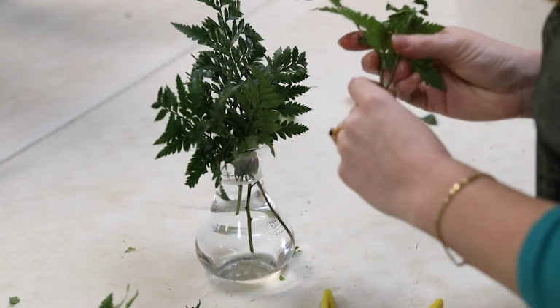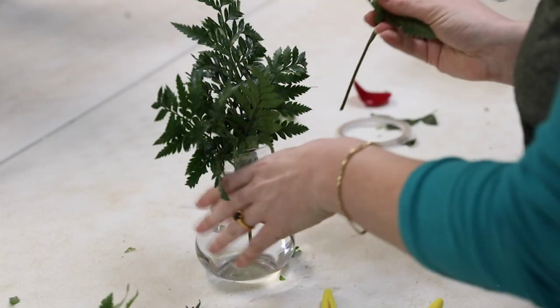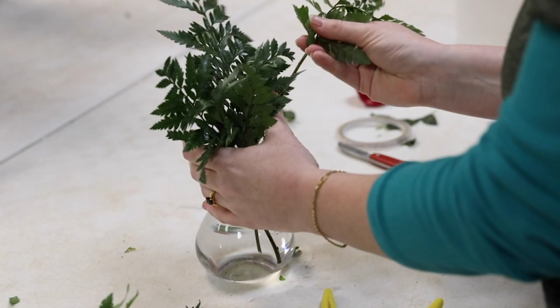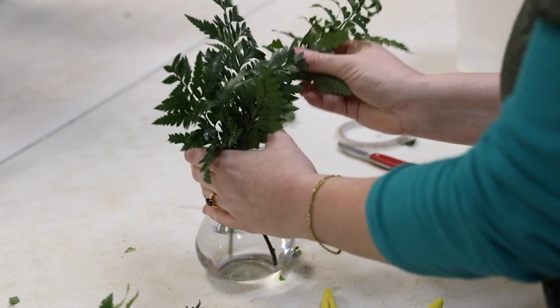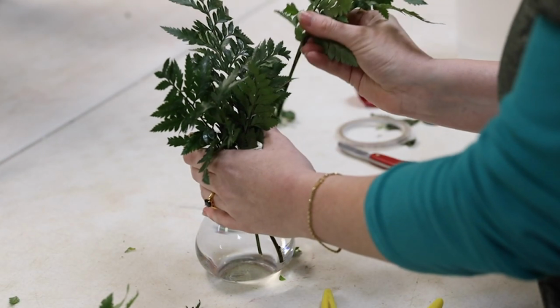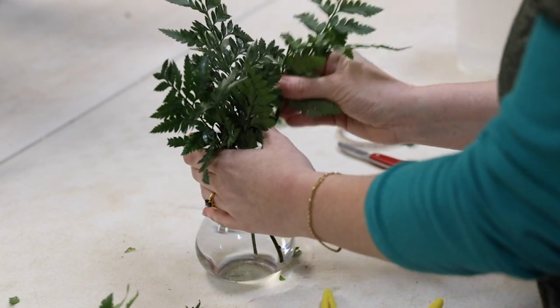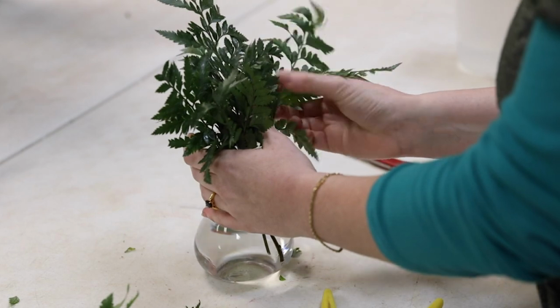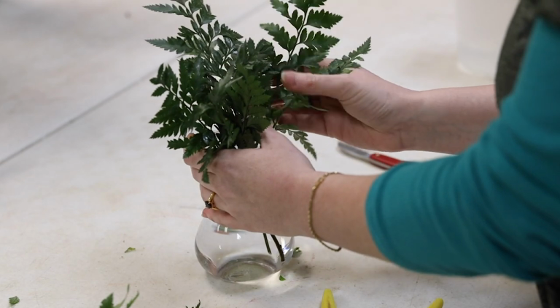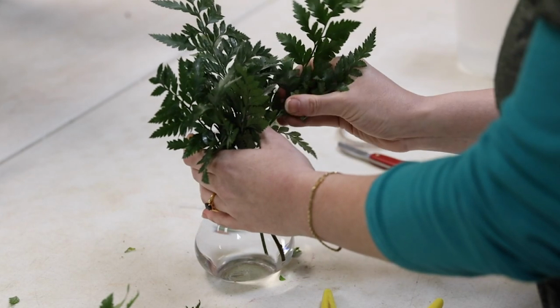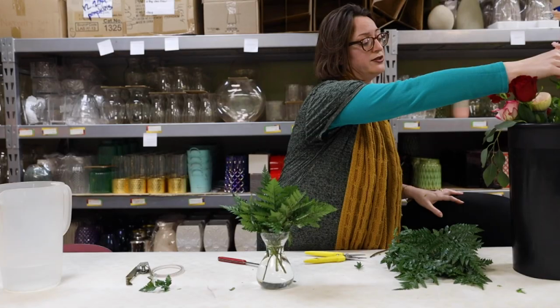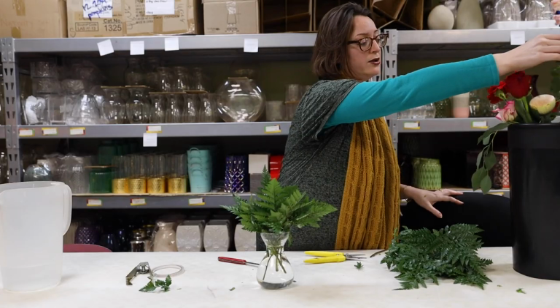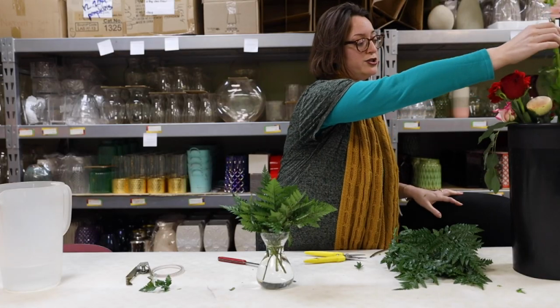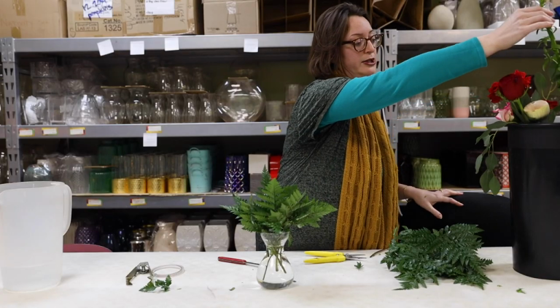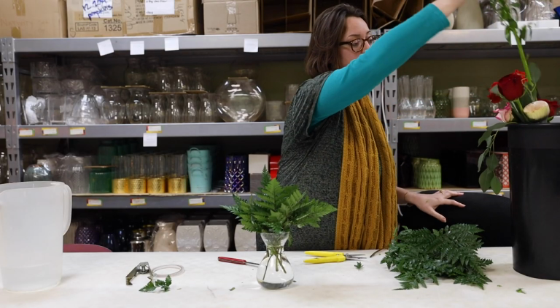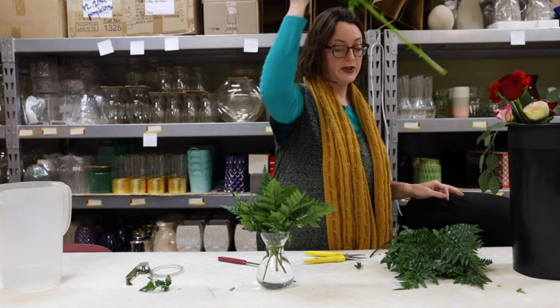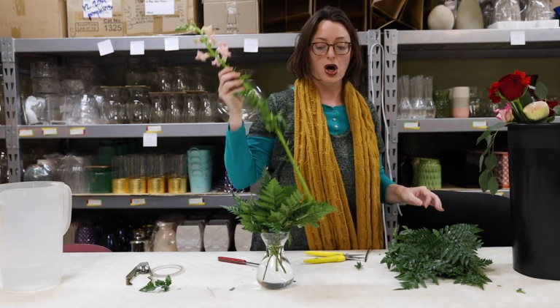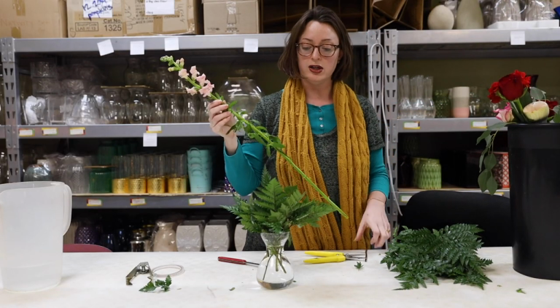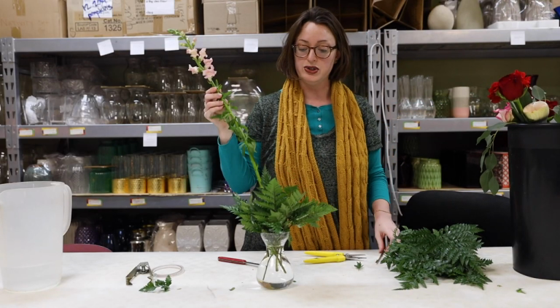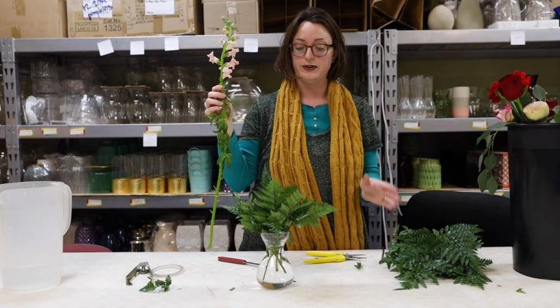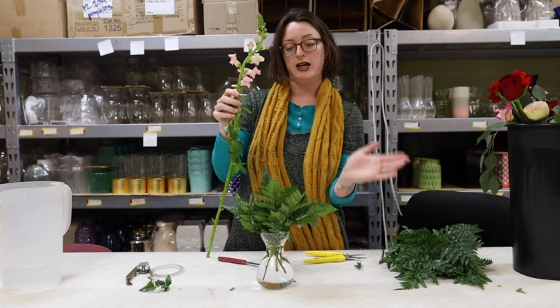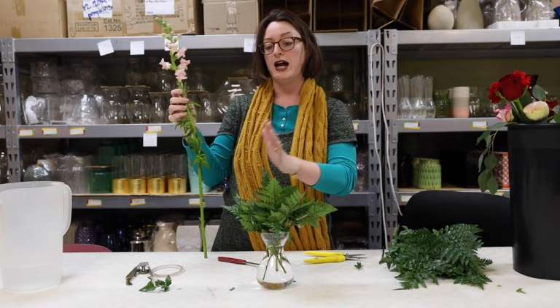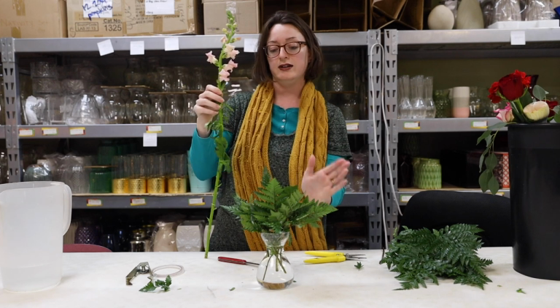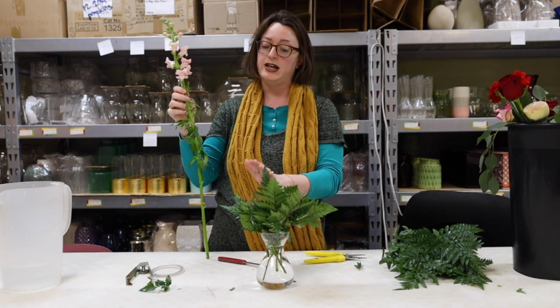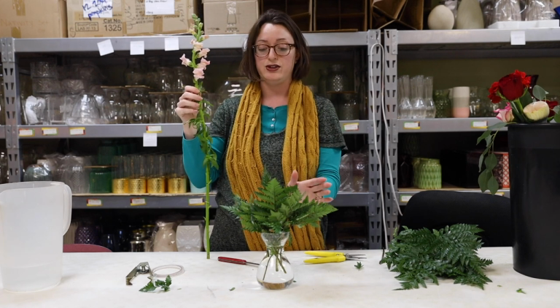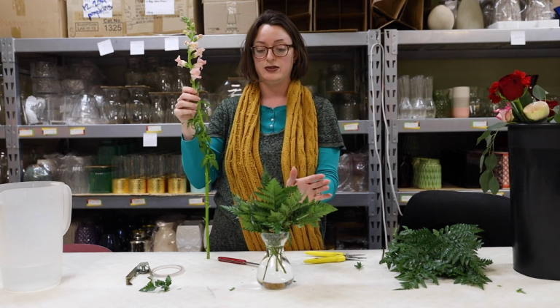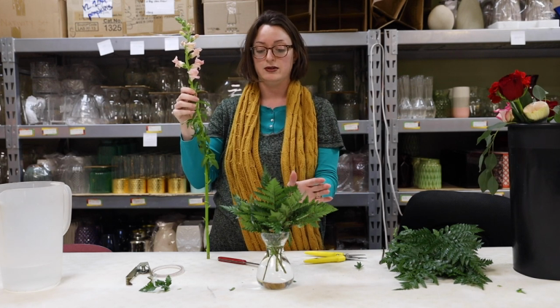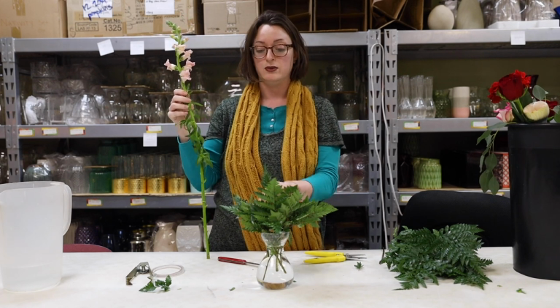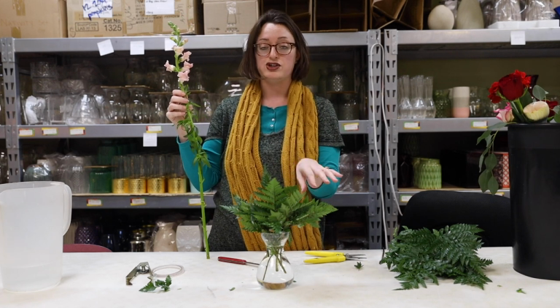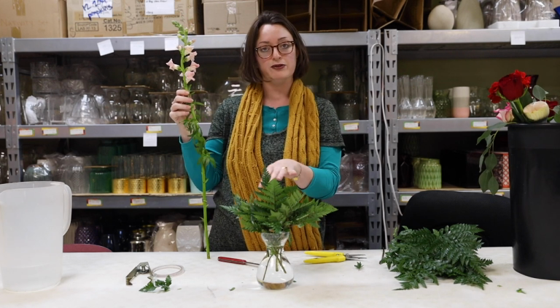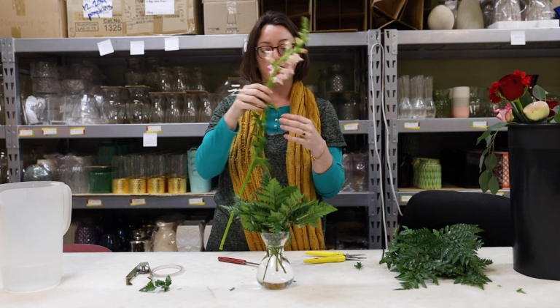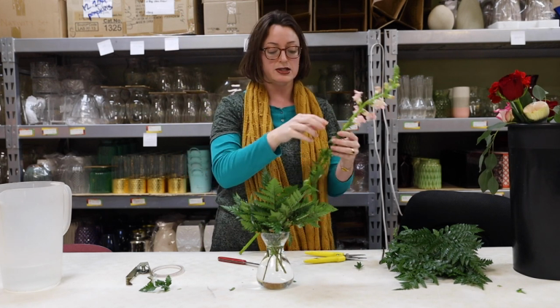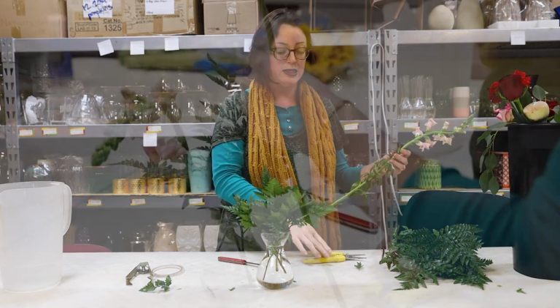What I normally do is start with the largest flower or the largest bloom. If it's something tall I'll usually do that first so I can kind of gauge what the shape of my arrangement is going to be.